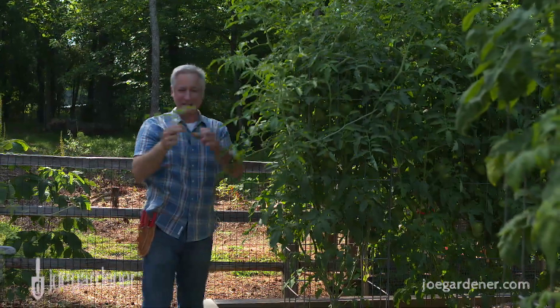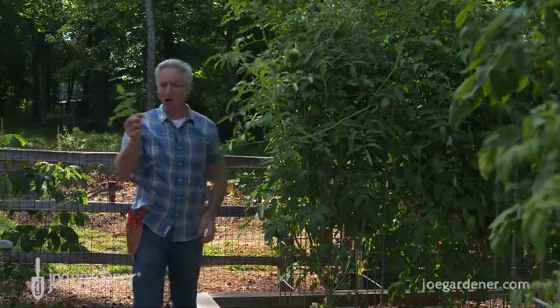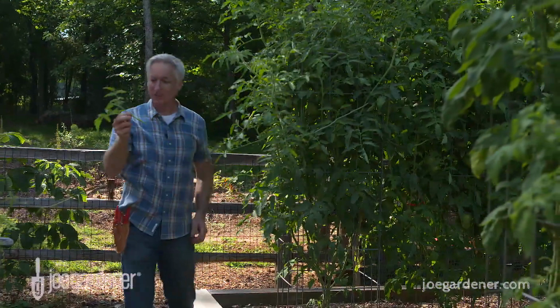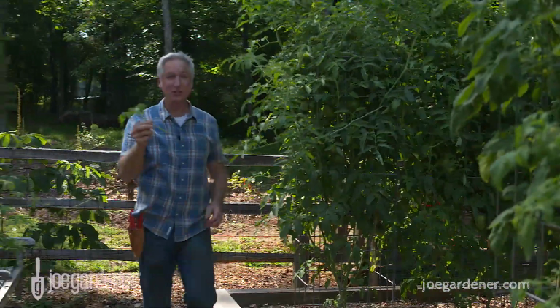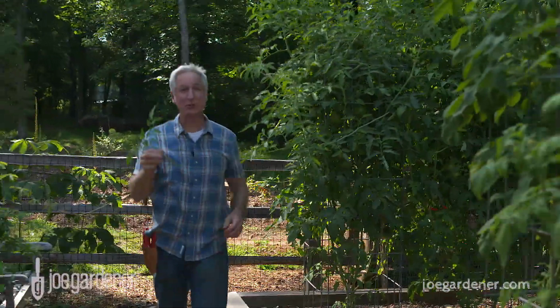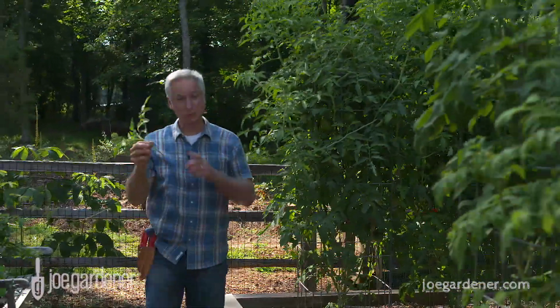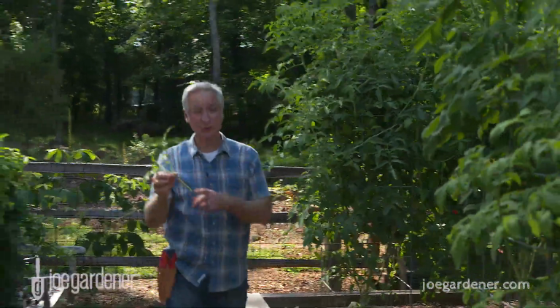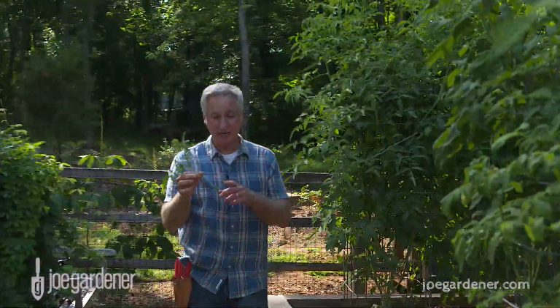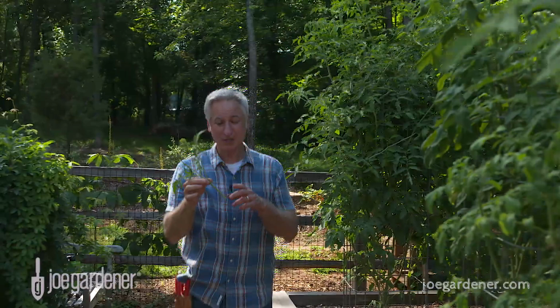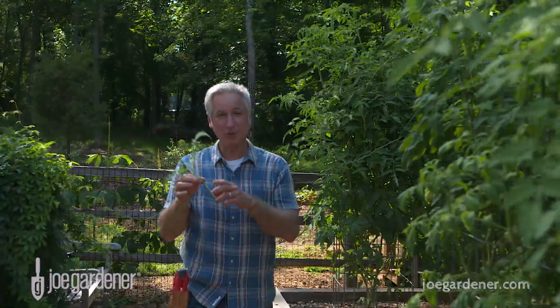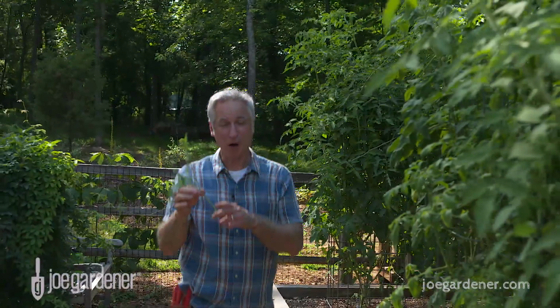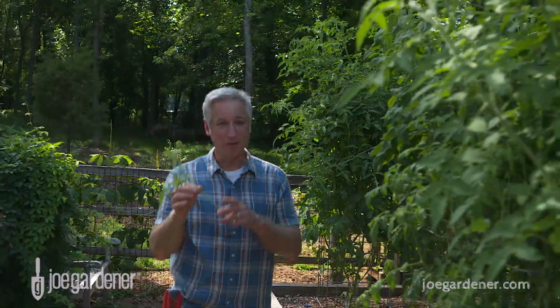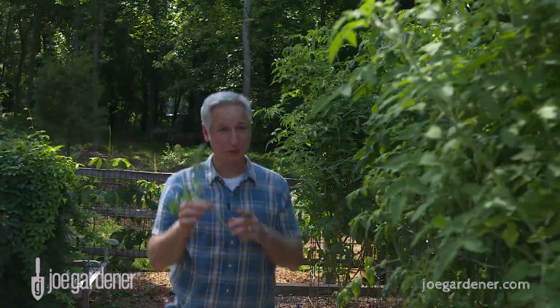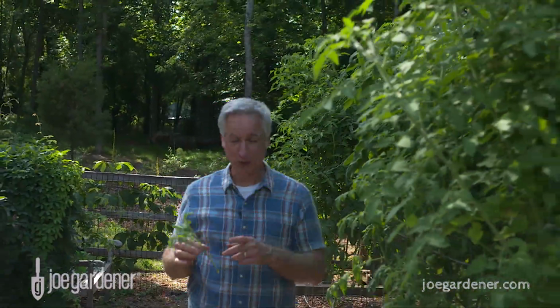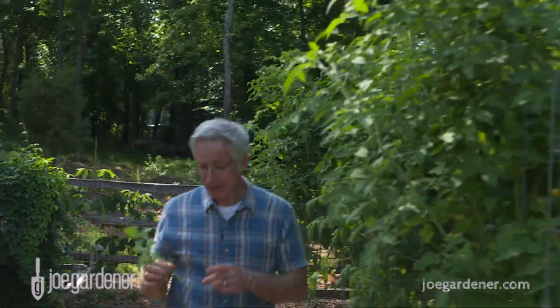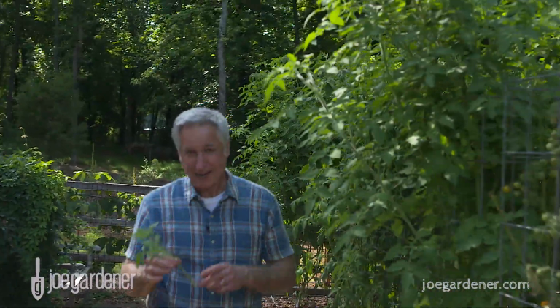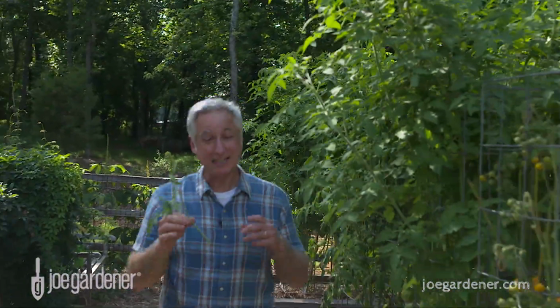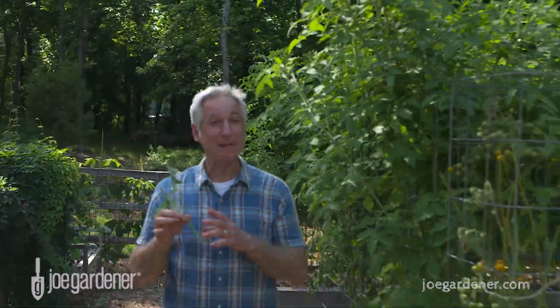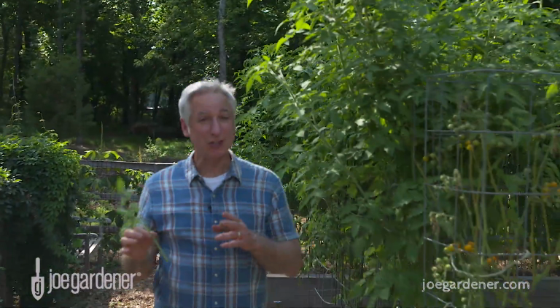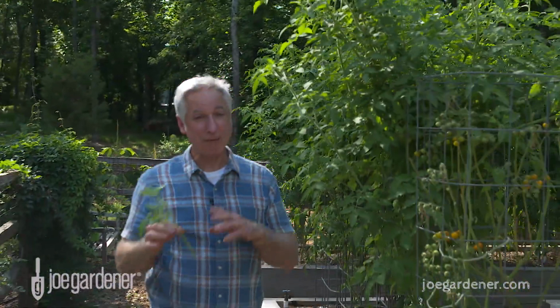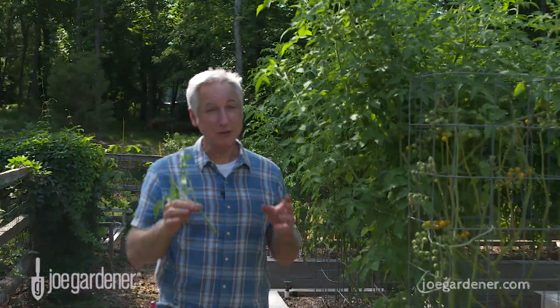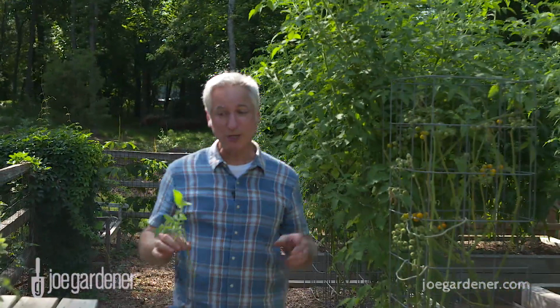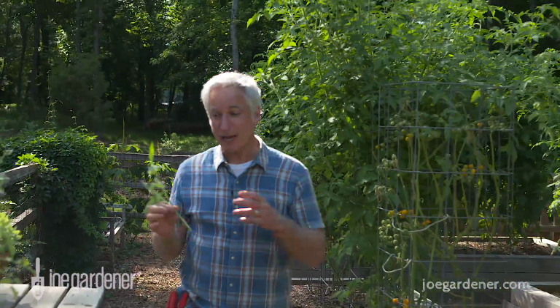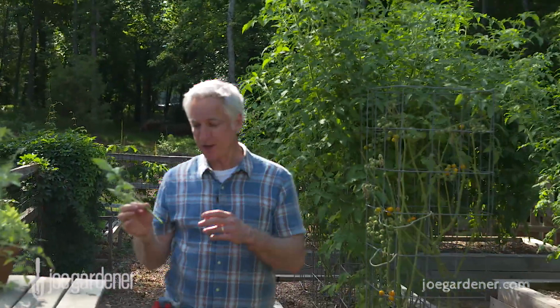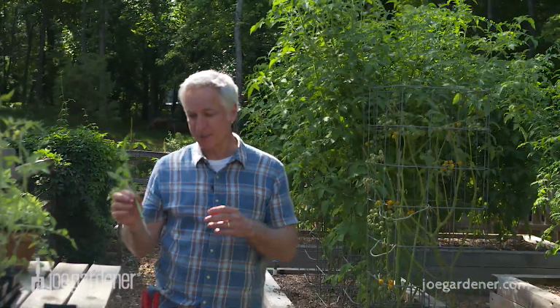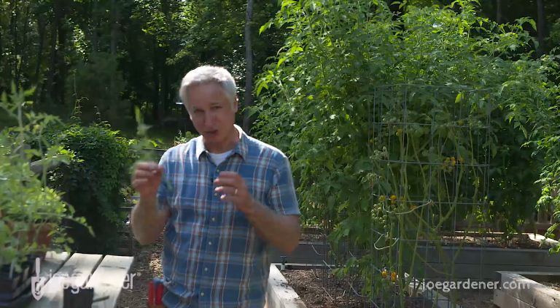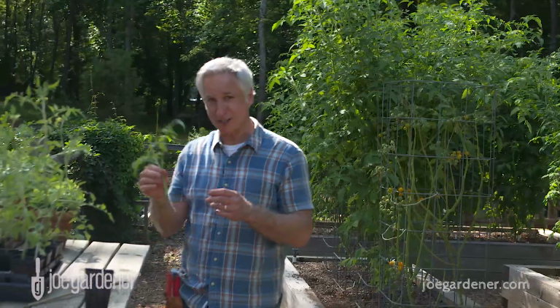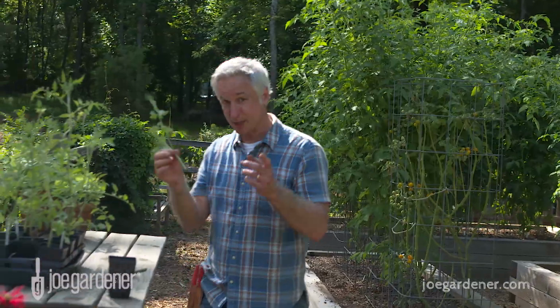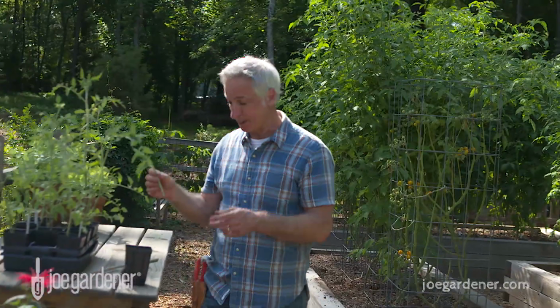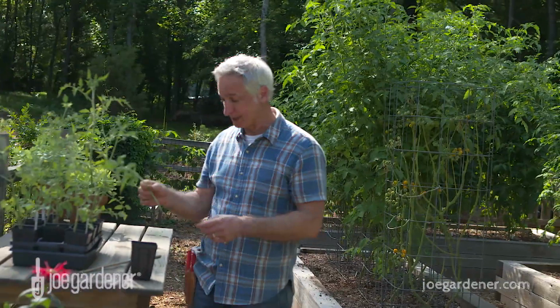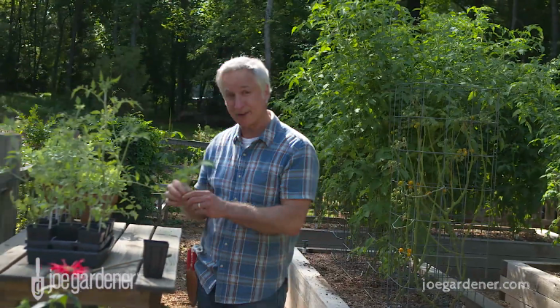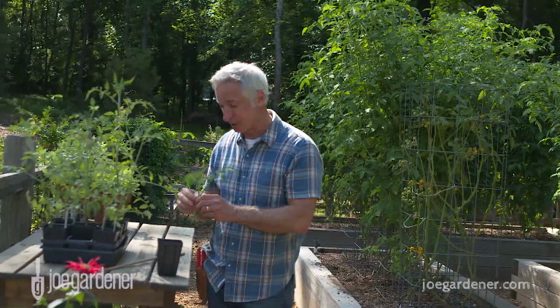Now all you need to do is root this into a pot of moist soil, then keep it in the shade for about two weeks so it has time to not stress out — because remember, it doesn't have any roots.